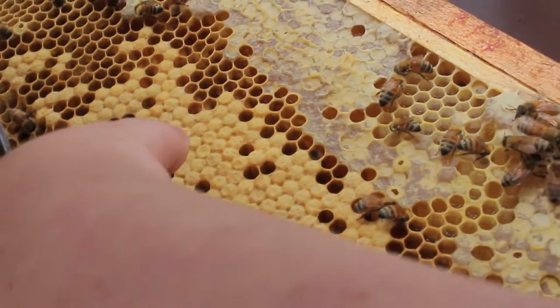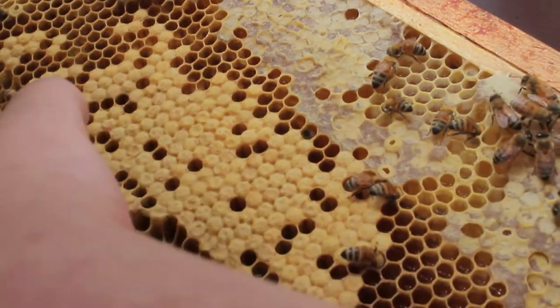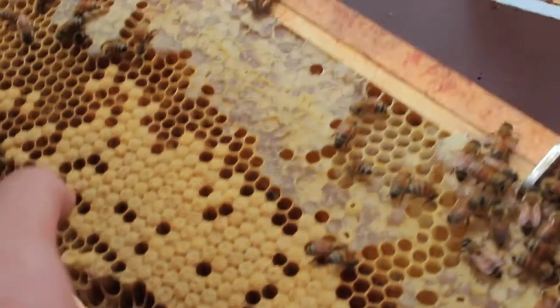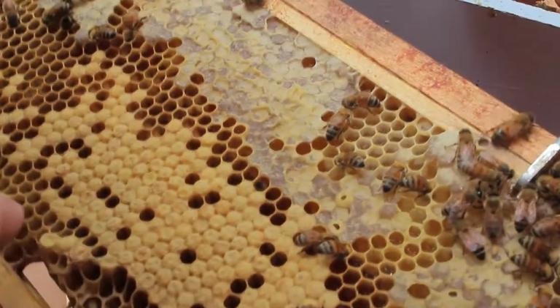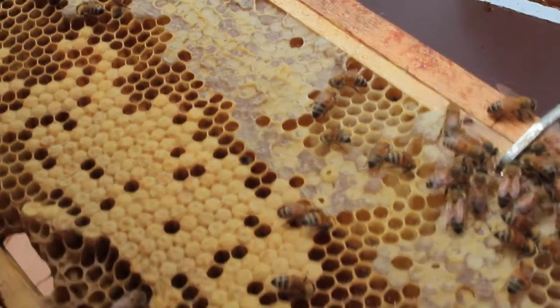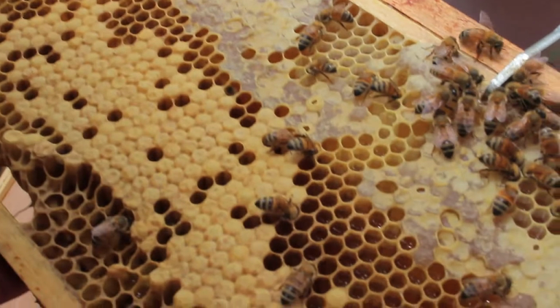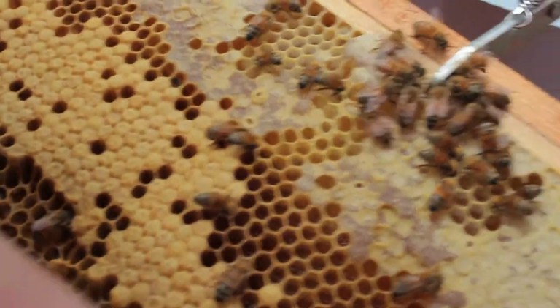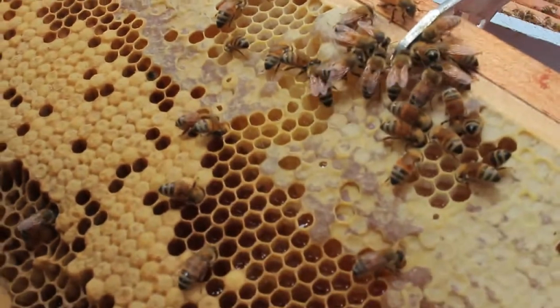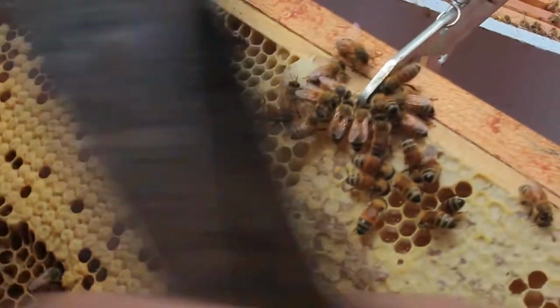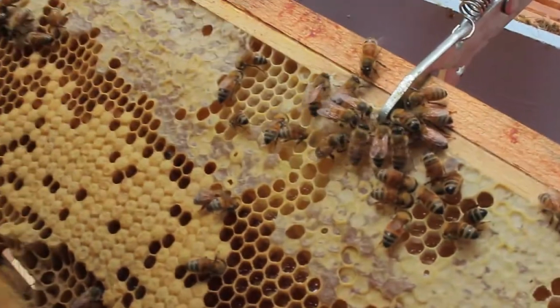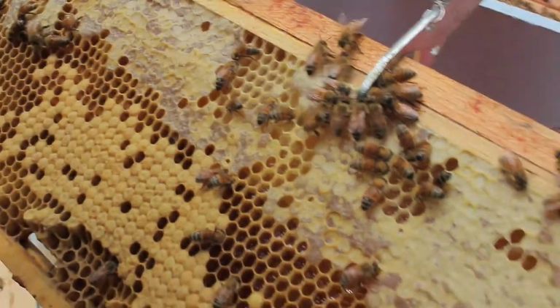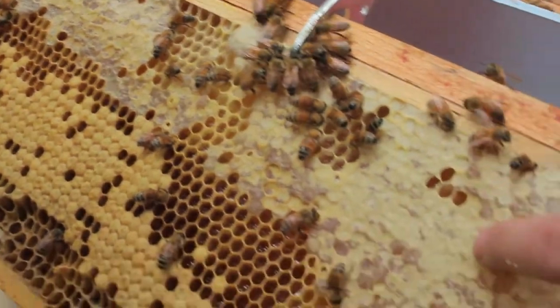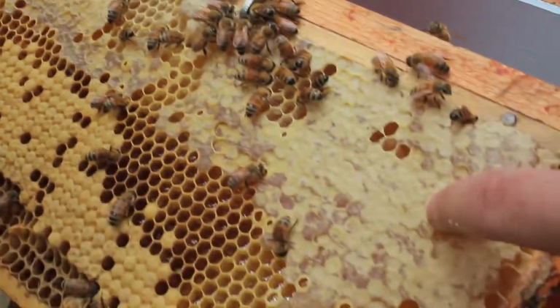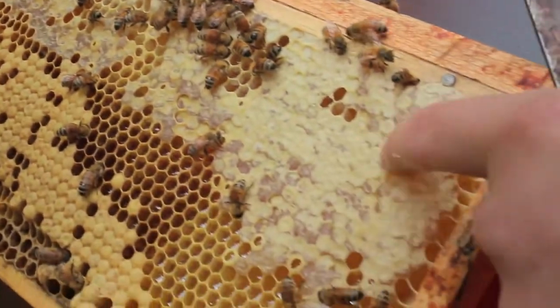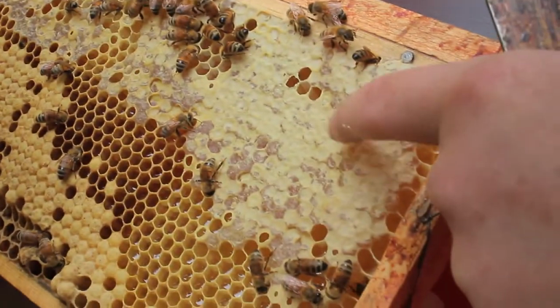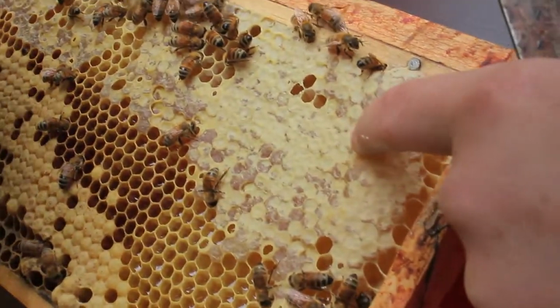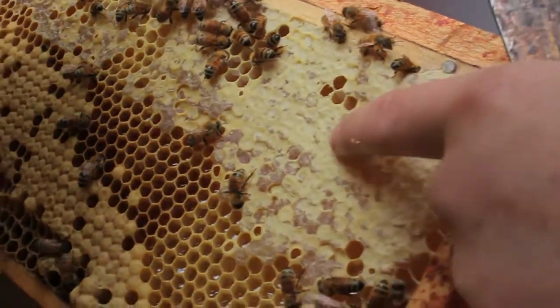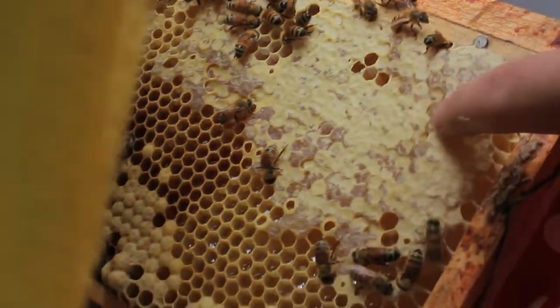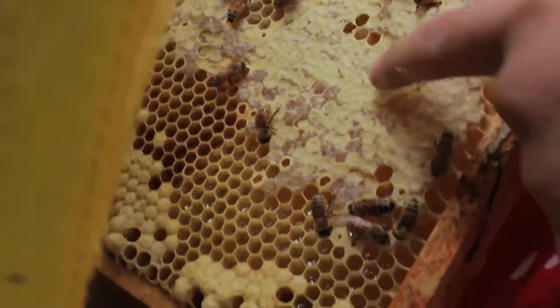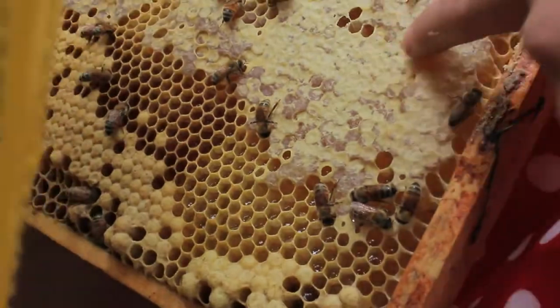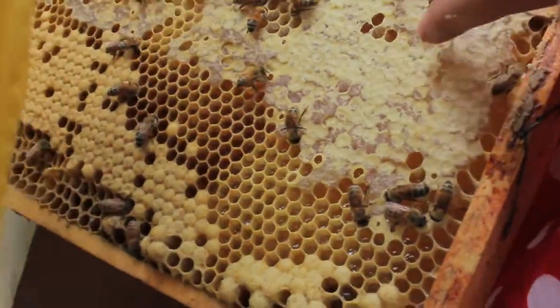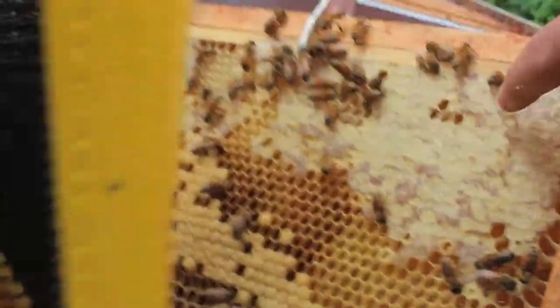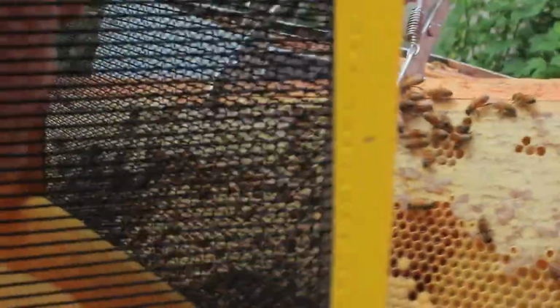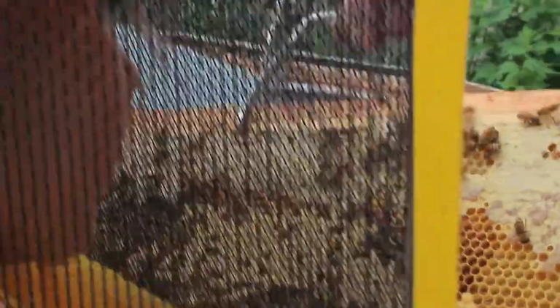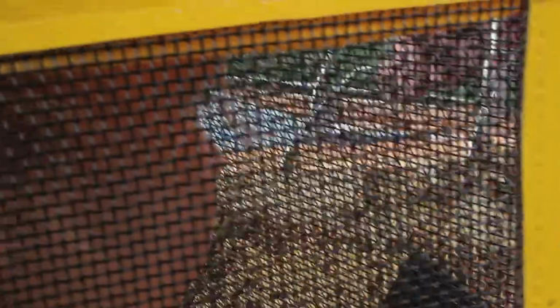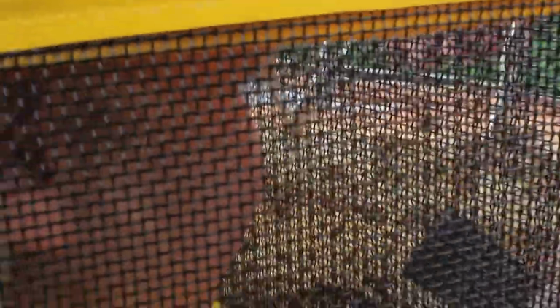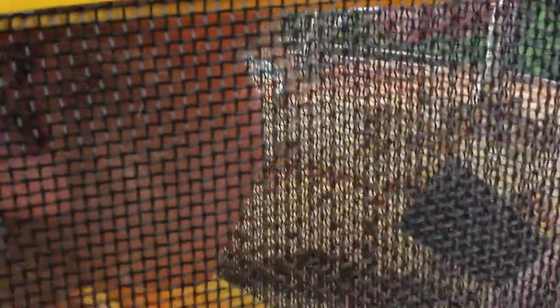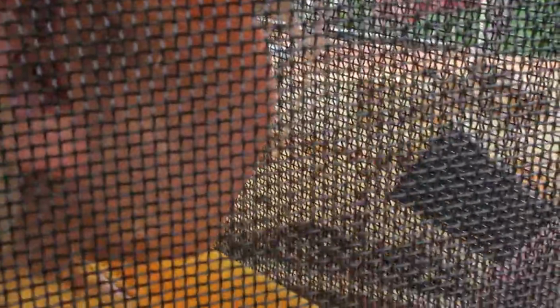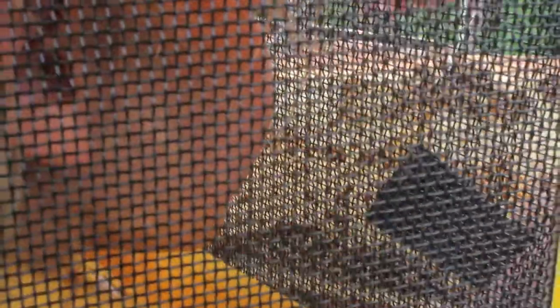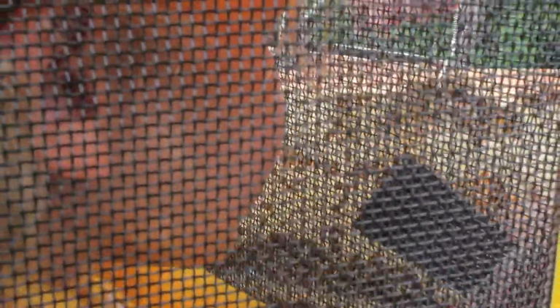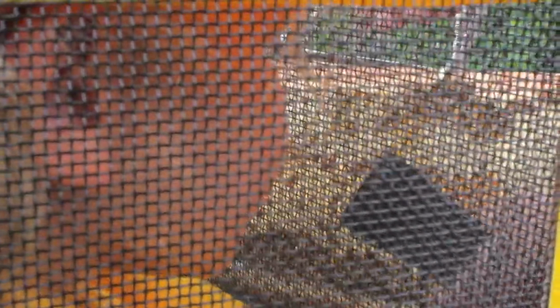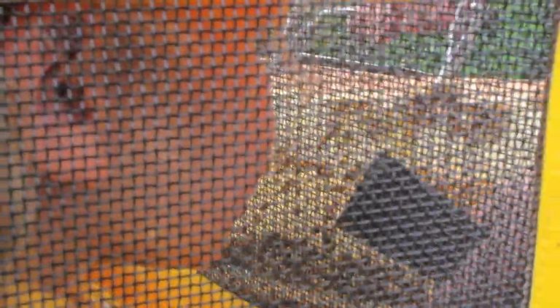So it pupates and then when the bee is fully grown, it eats its way out. What's this stuff here? This is the honey that's ready. Can we take some? Maybe later.